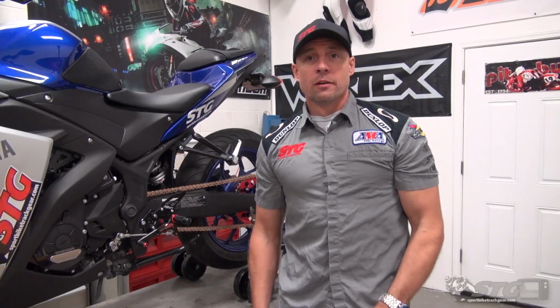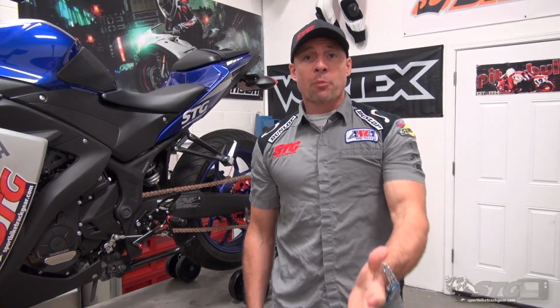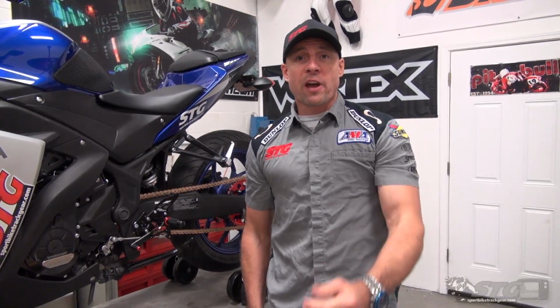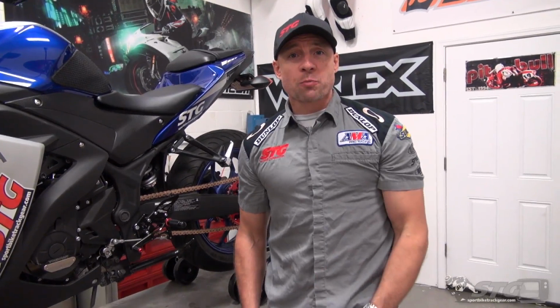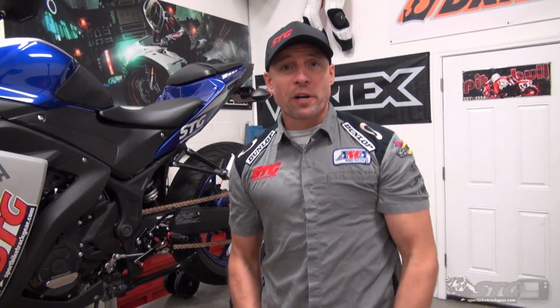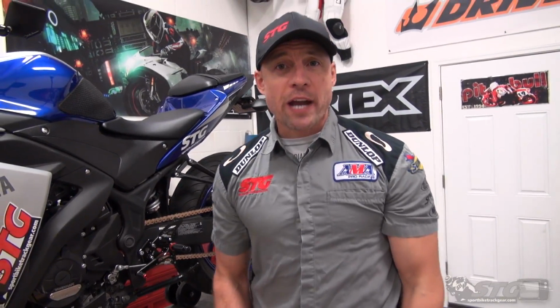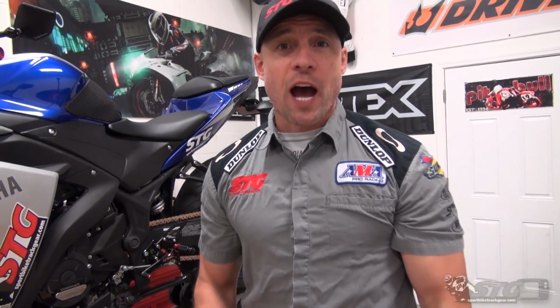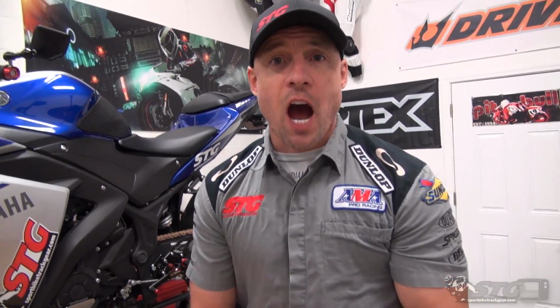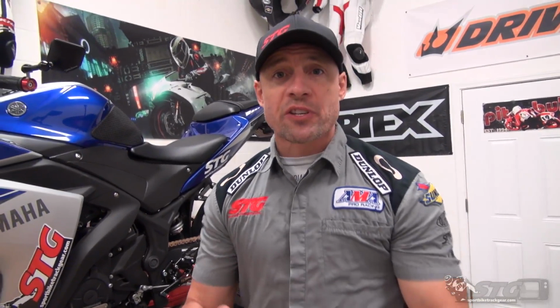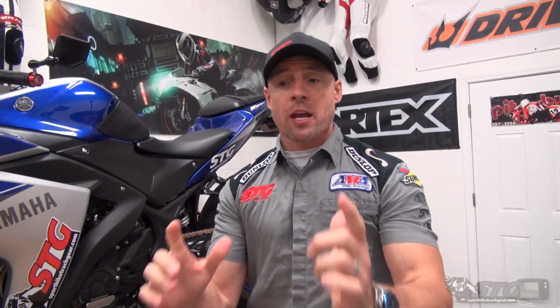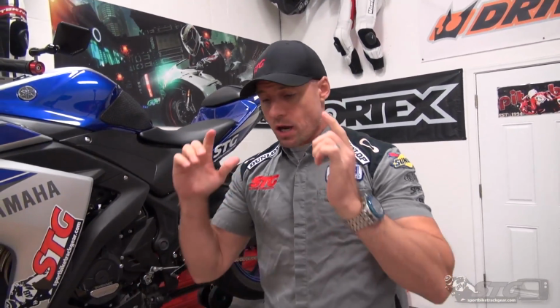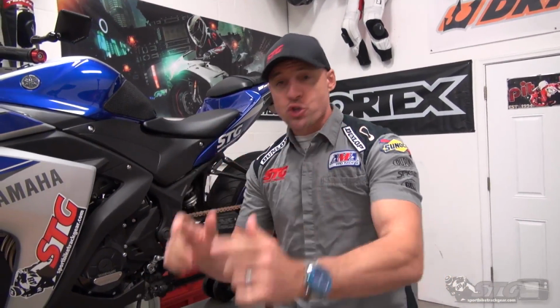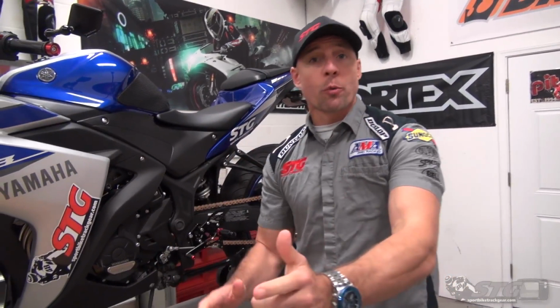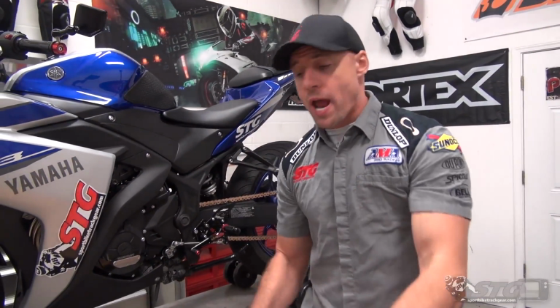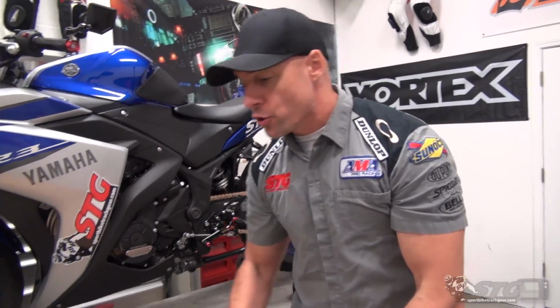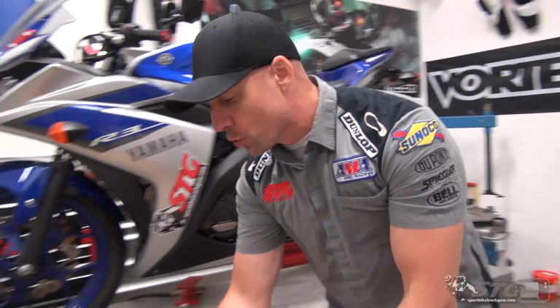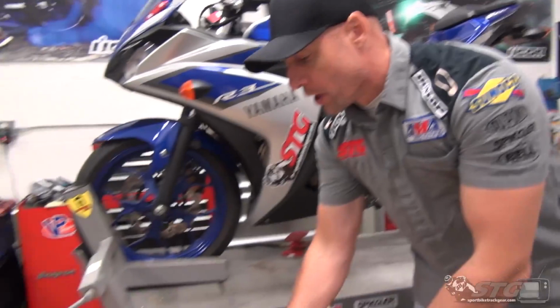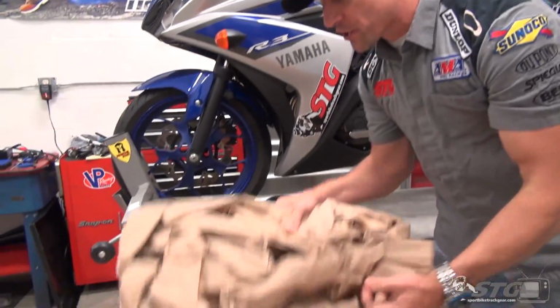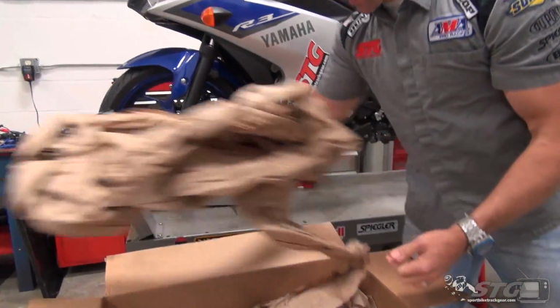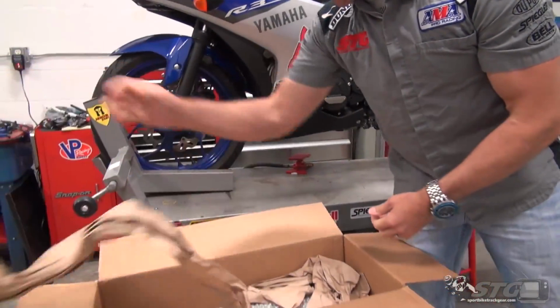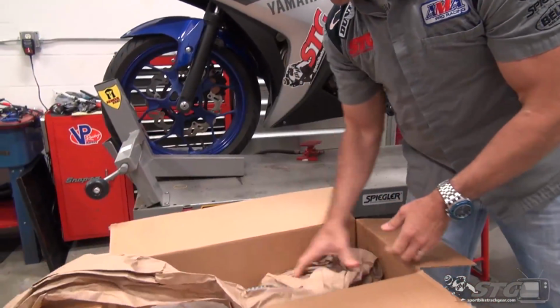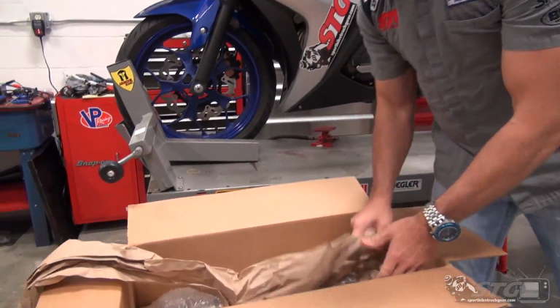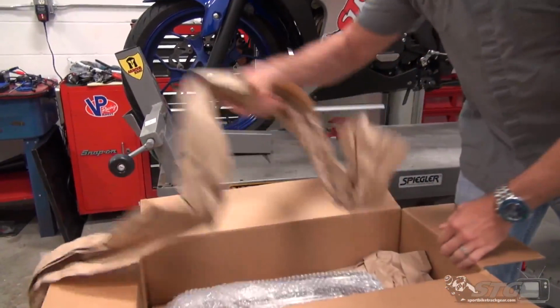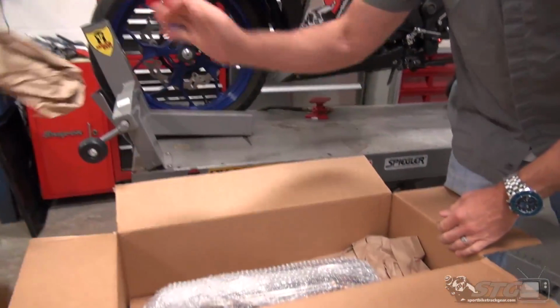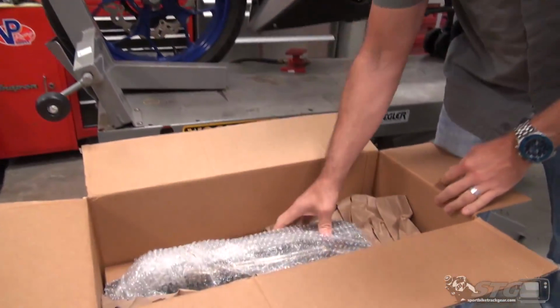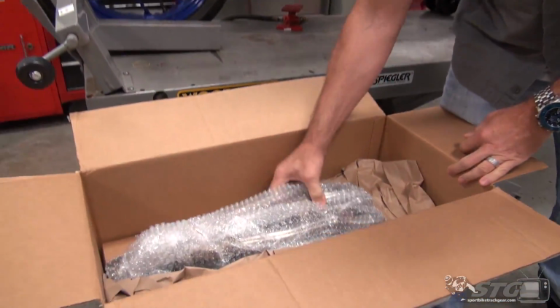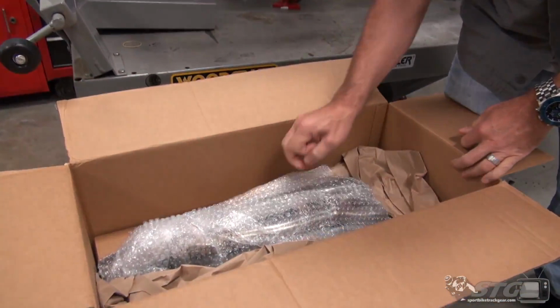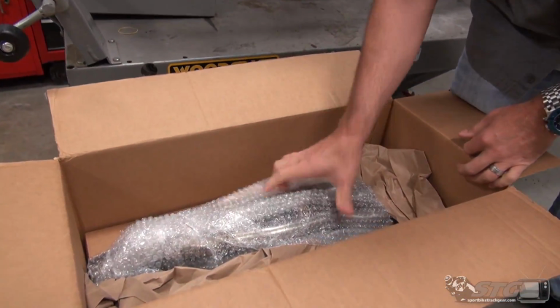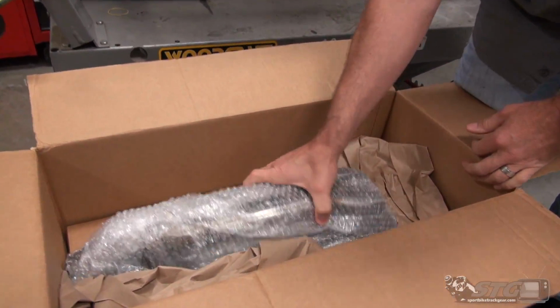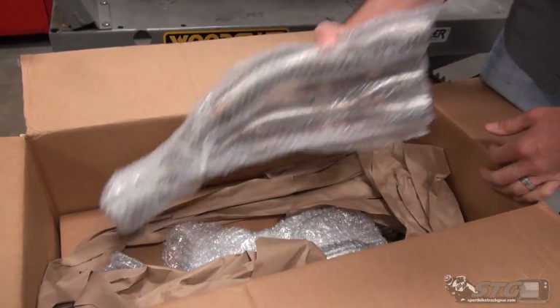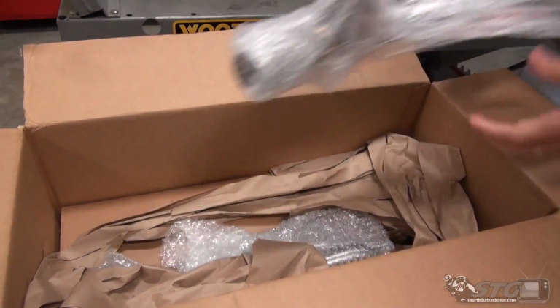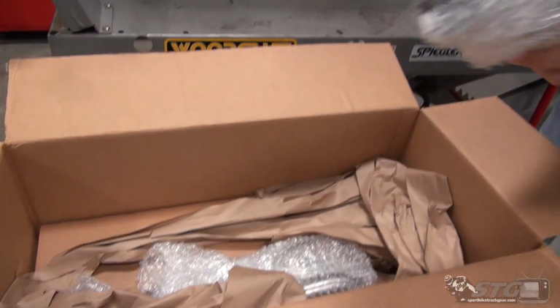Hi, I'm Brian Vance from Sportbiketrackgear.com, and today I'm going to show you a brand new exhaust system from our friends at M4.